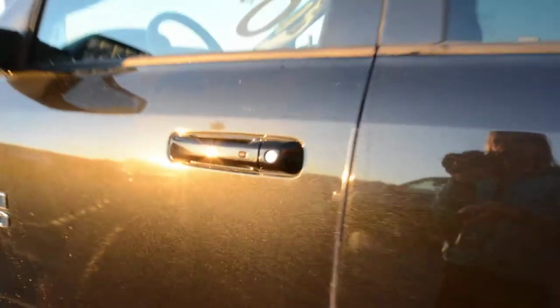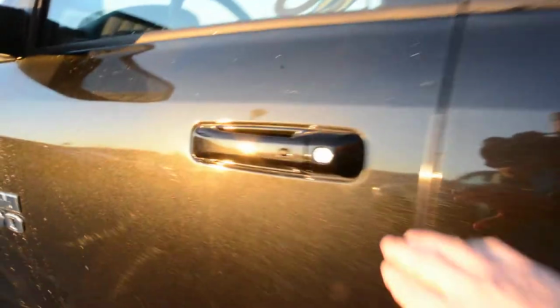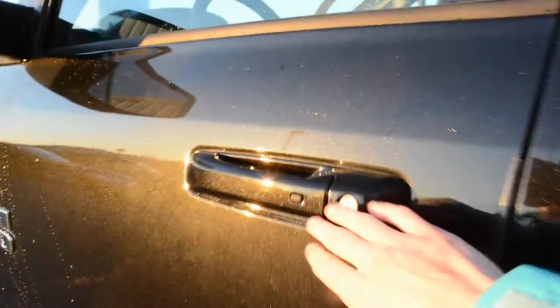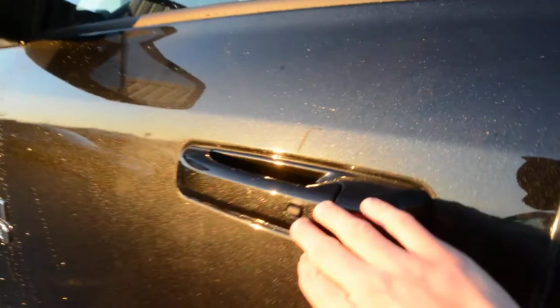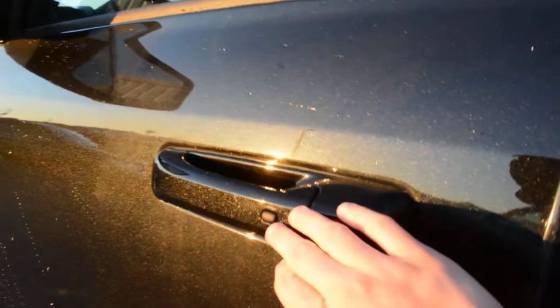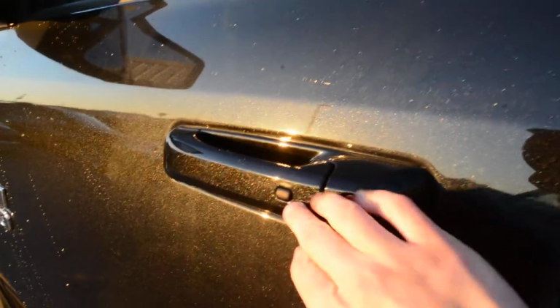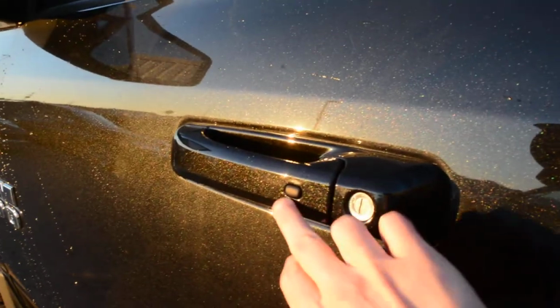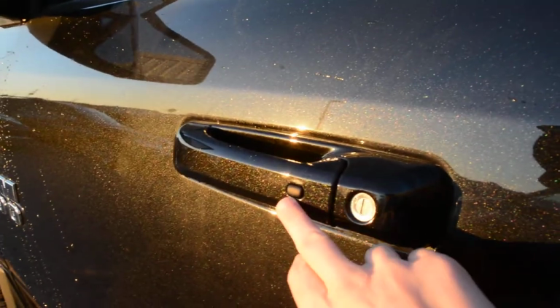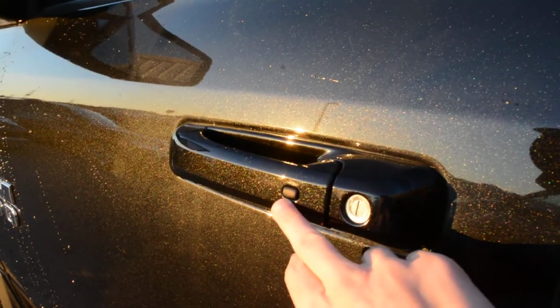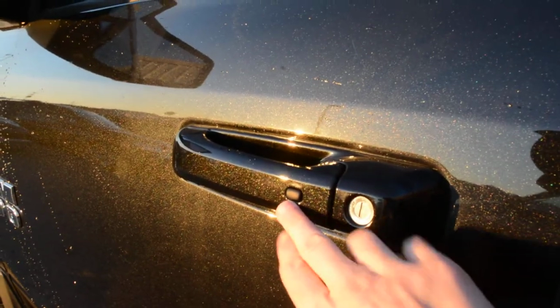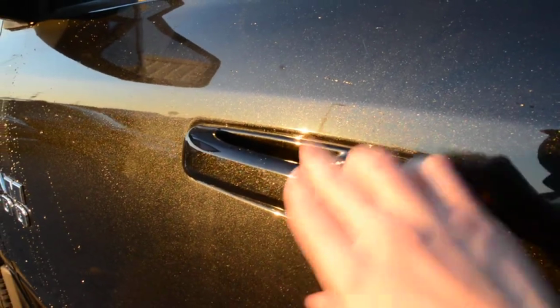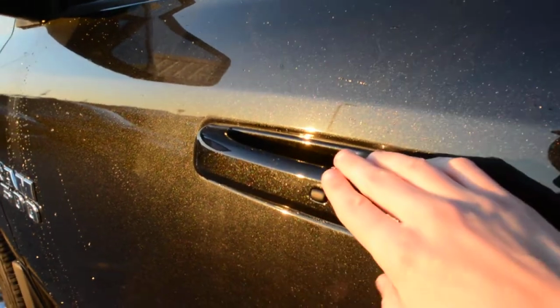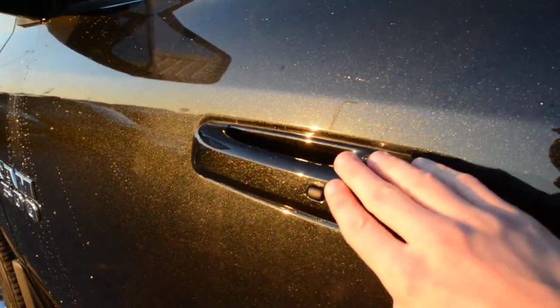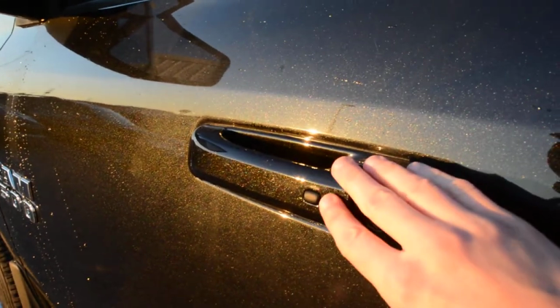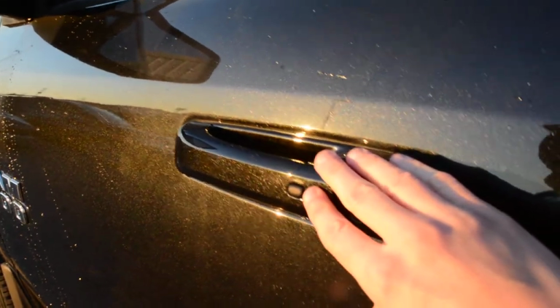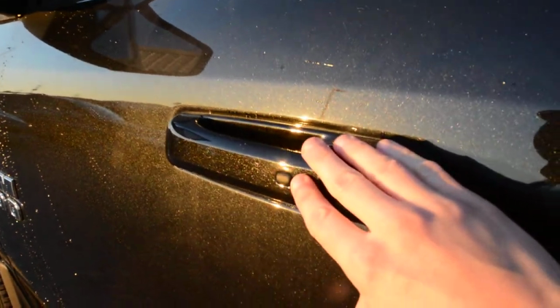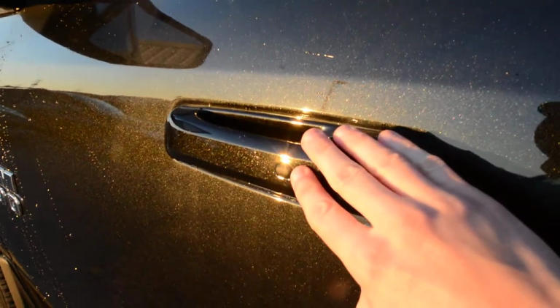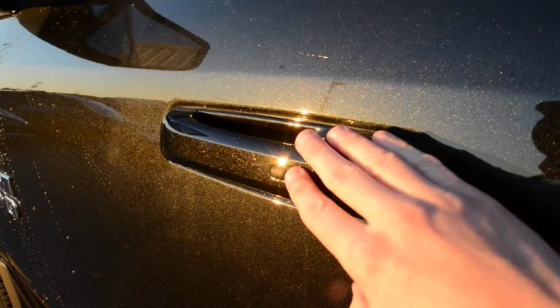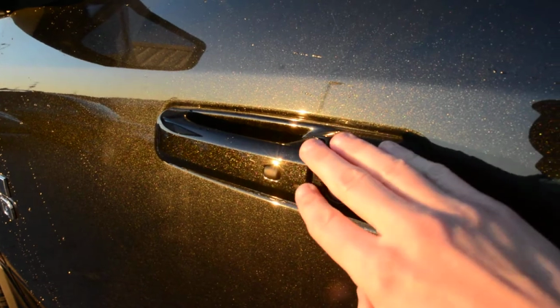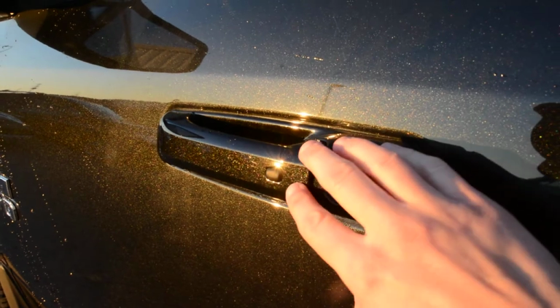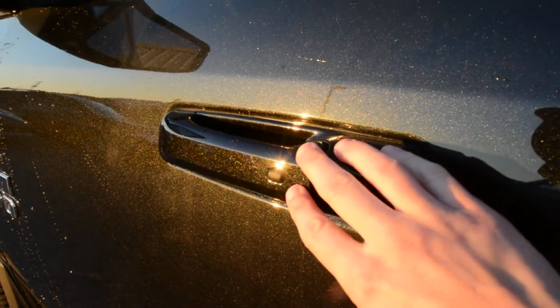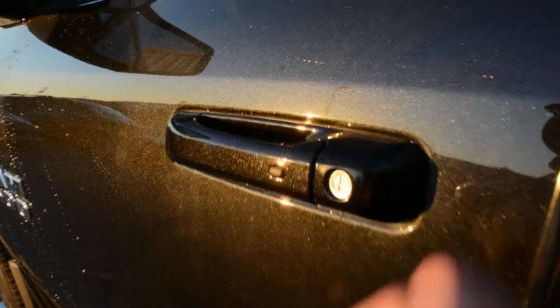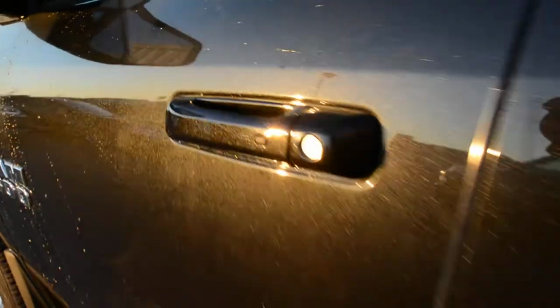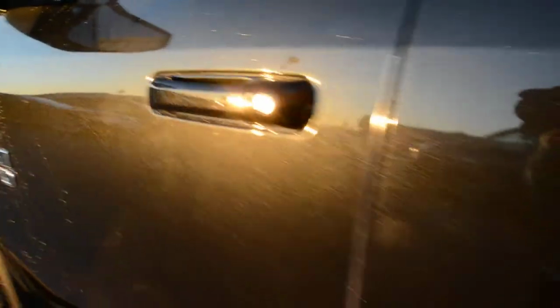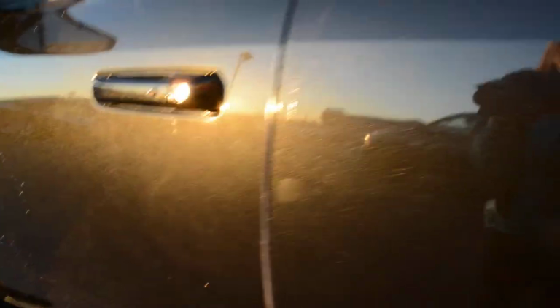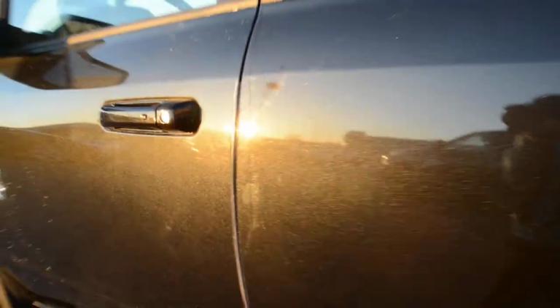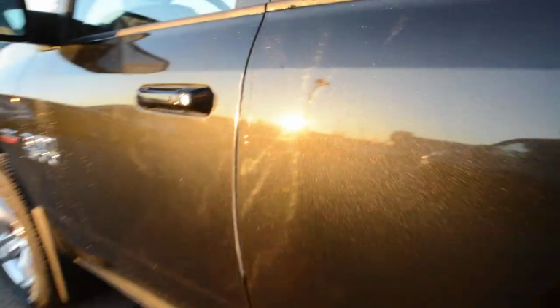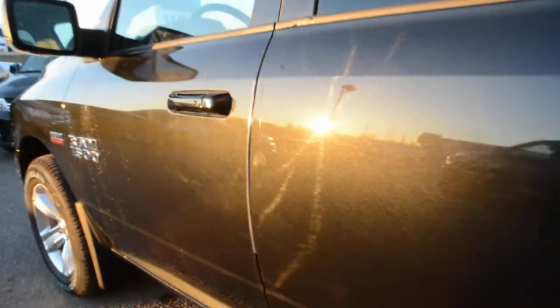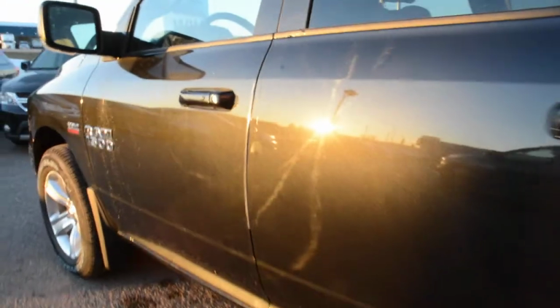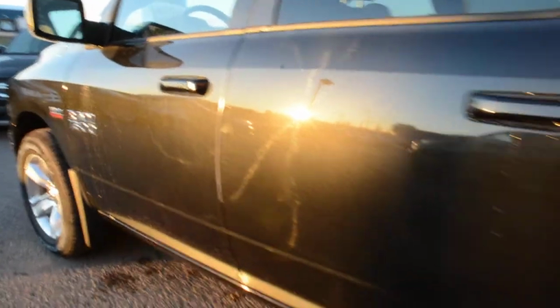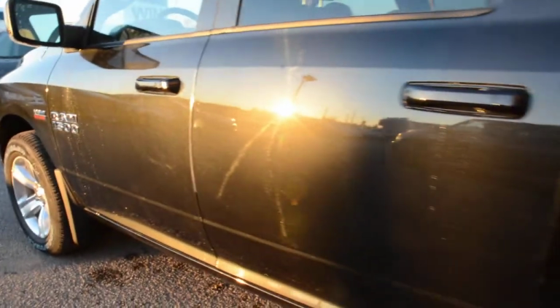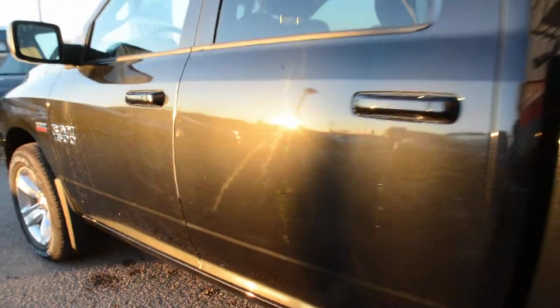You can also see here right on the door handle this little button. That has to do with your keyless entry feature which is equipped on the model — it's a very popular feature in a lot of our vehicles today.